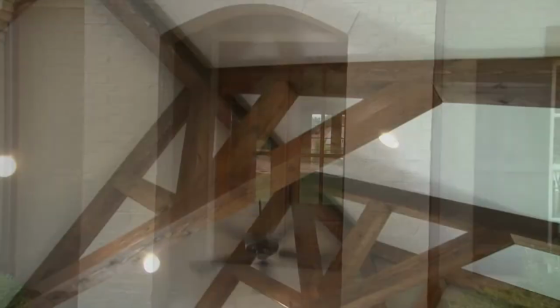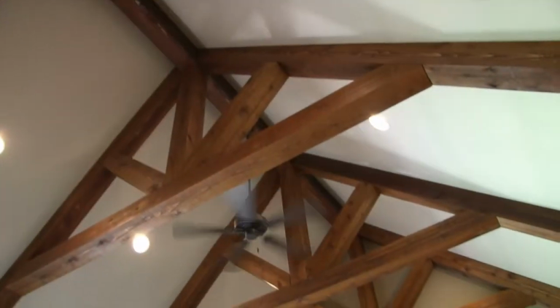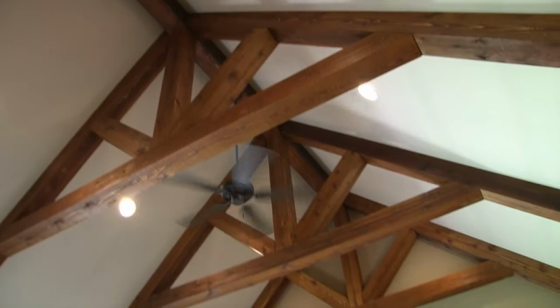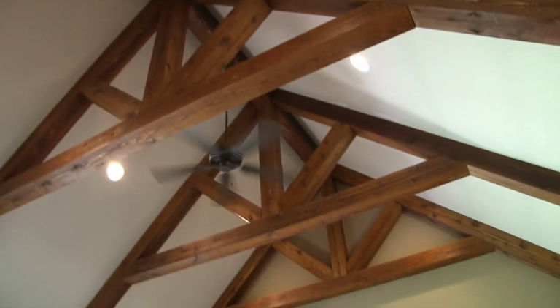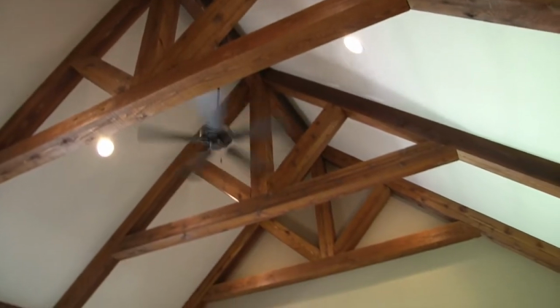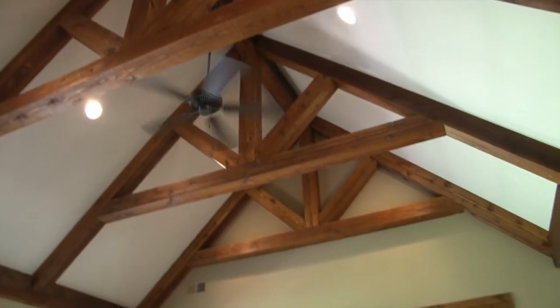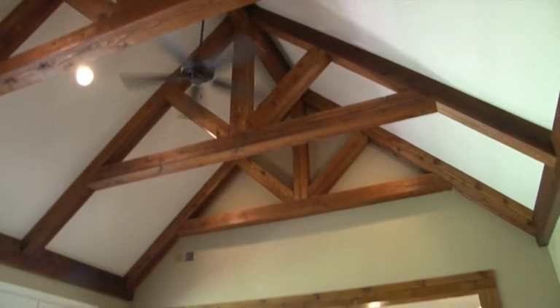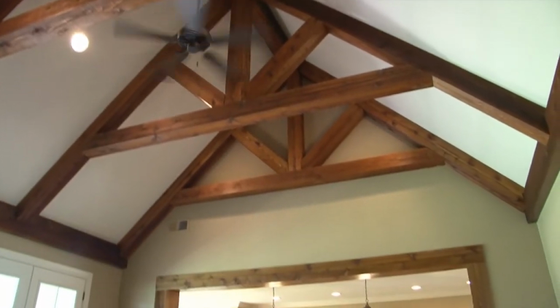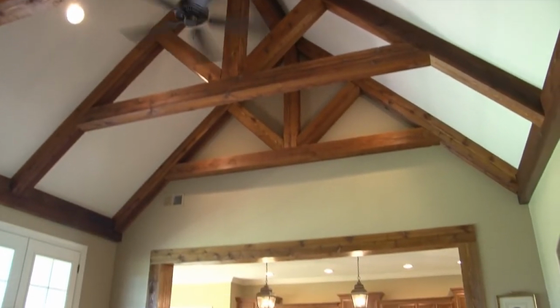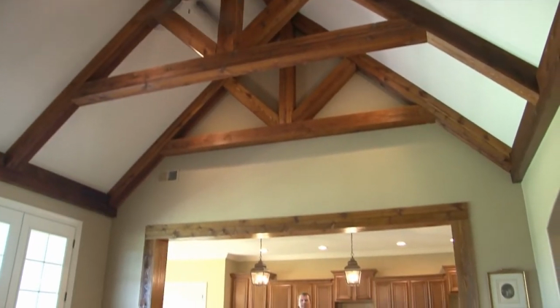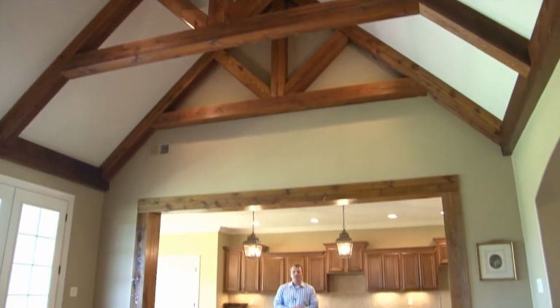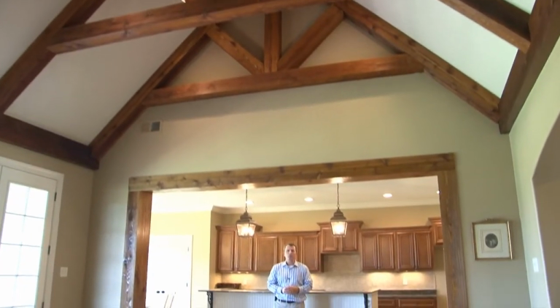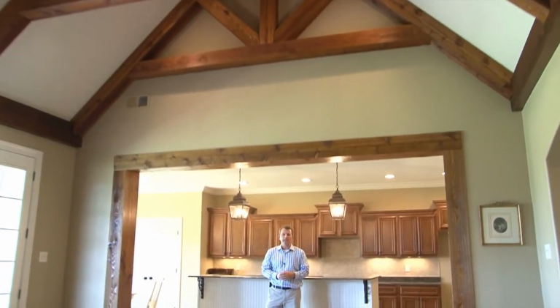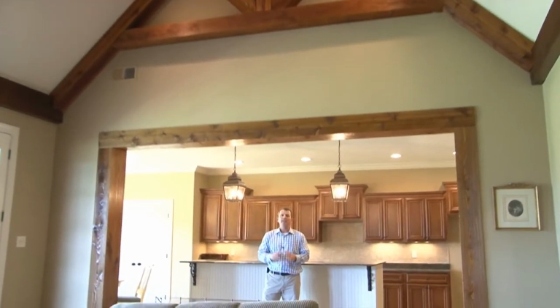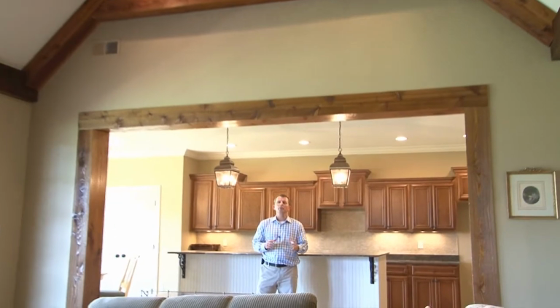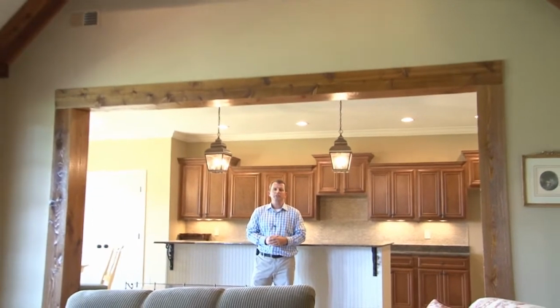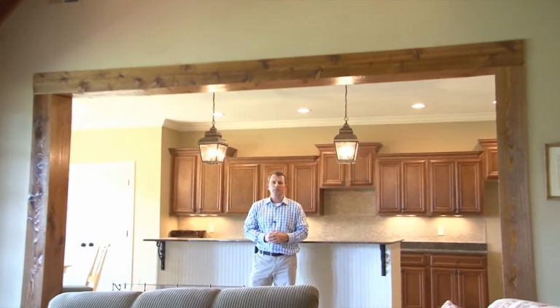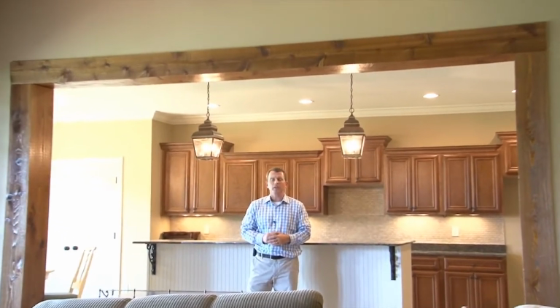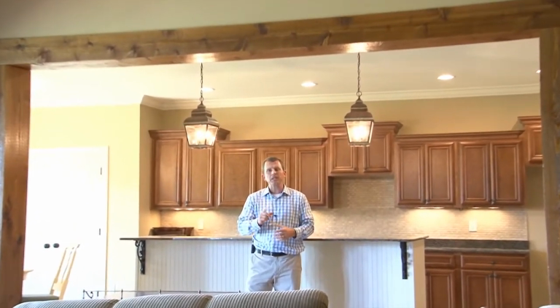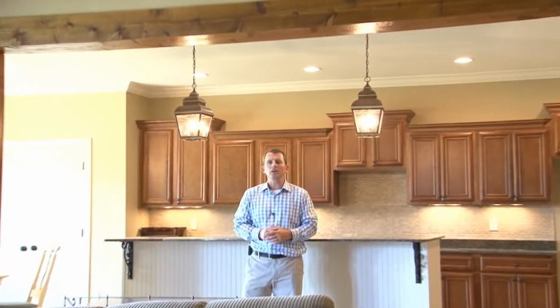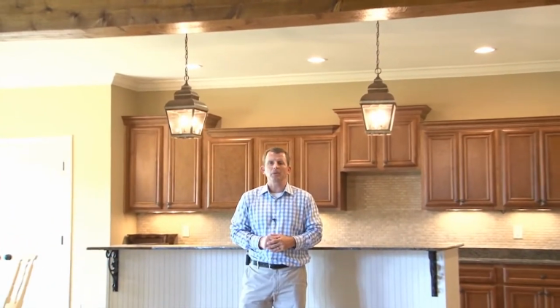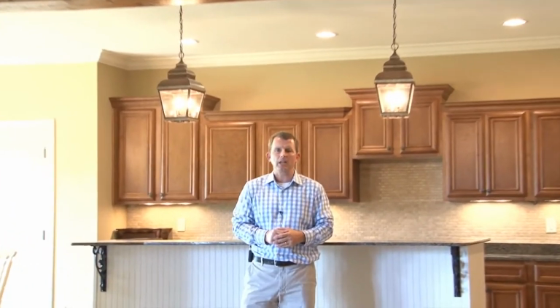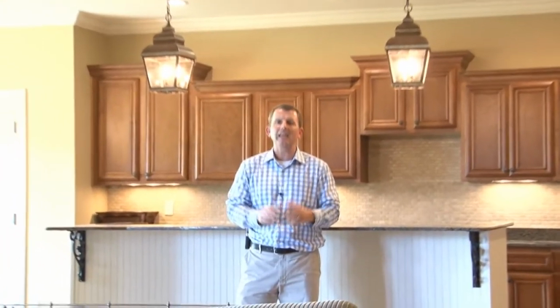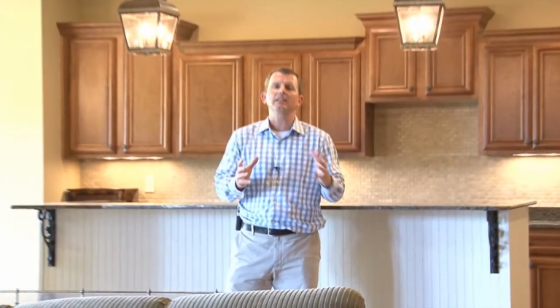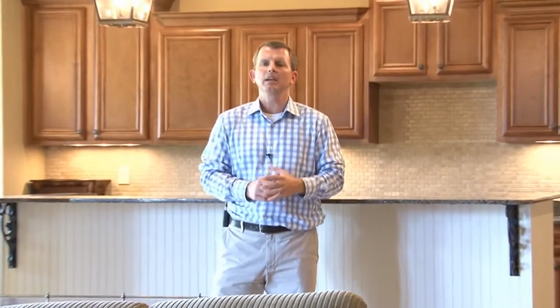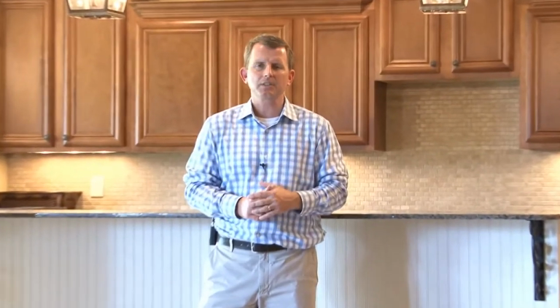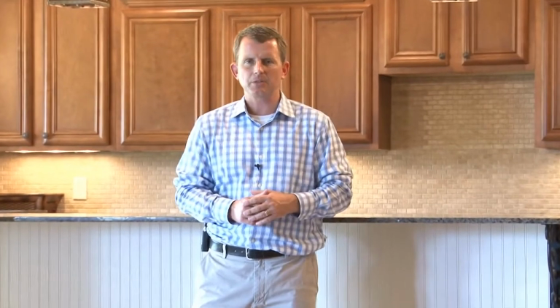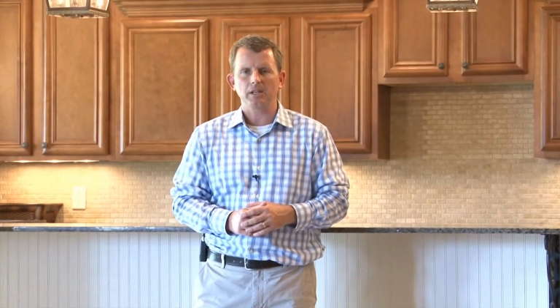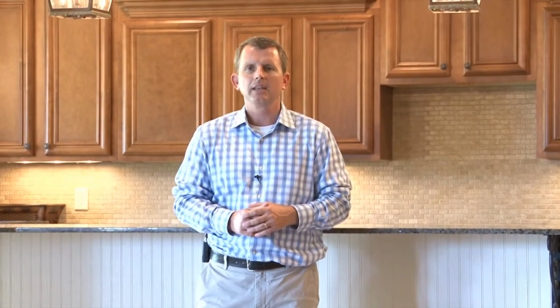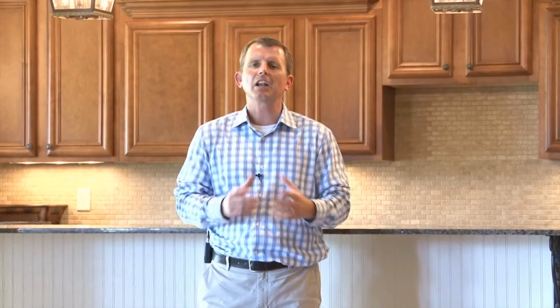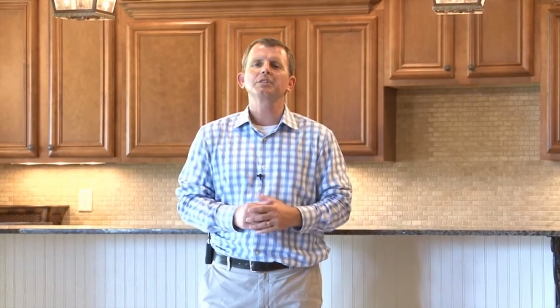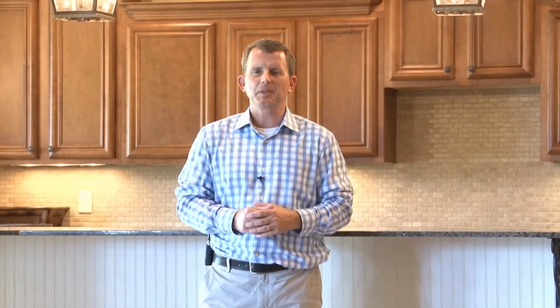Thank you for joining me on tour today of this incredible home at 13895 River Grove Lane in the River Grove Estates community, built and developed by Russell Koska and the acclaimed Koska Investment Company in Olive Branch, Mississippi.